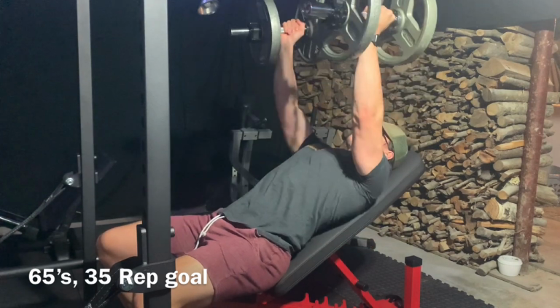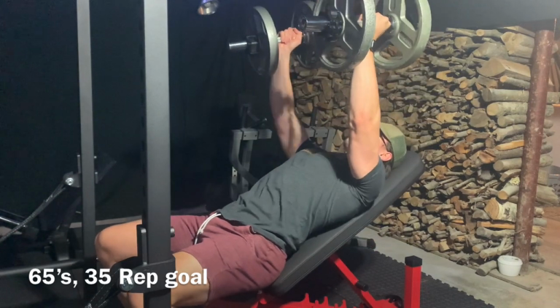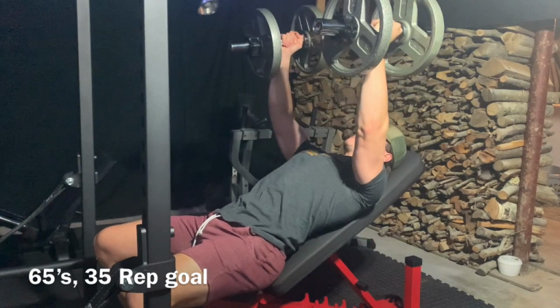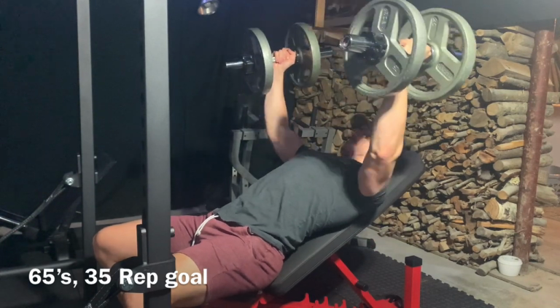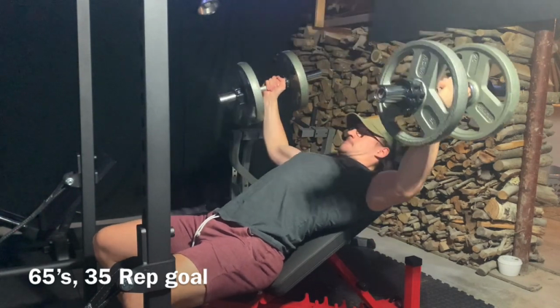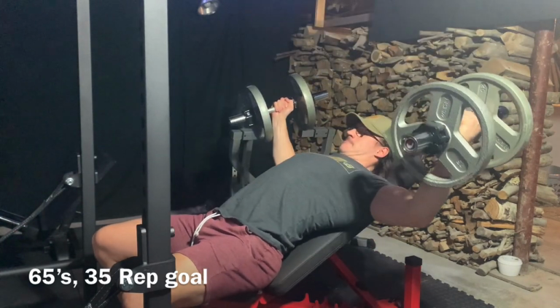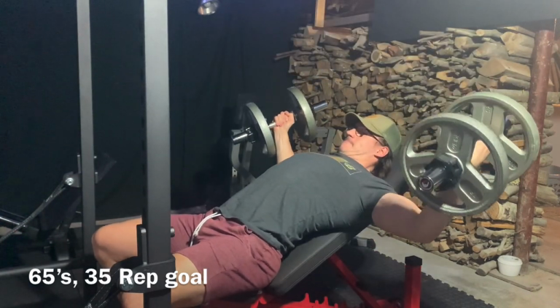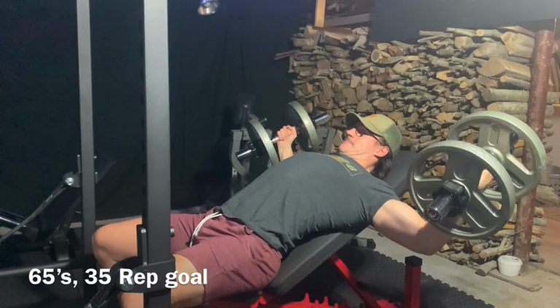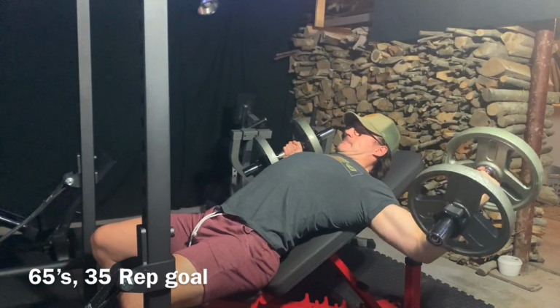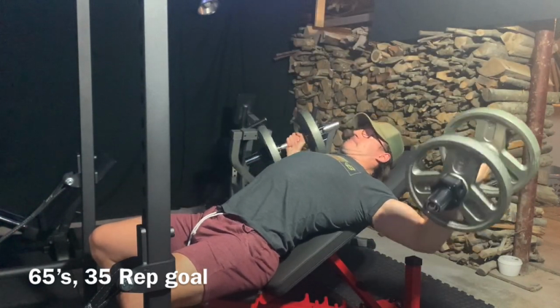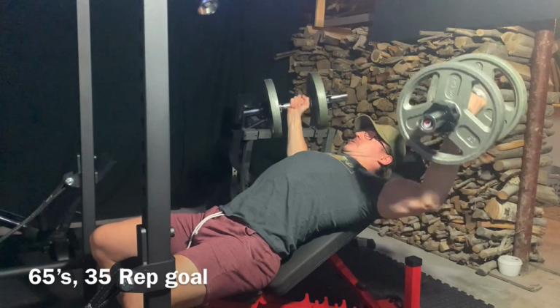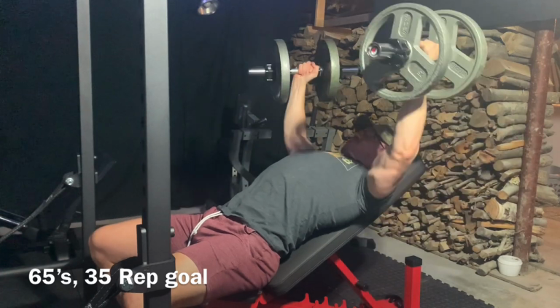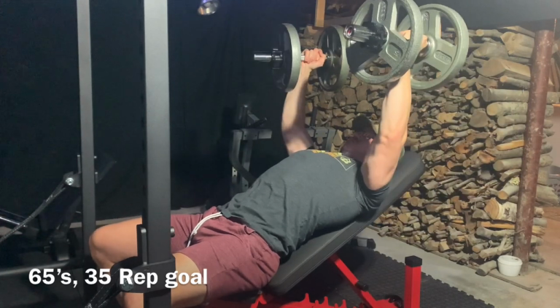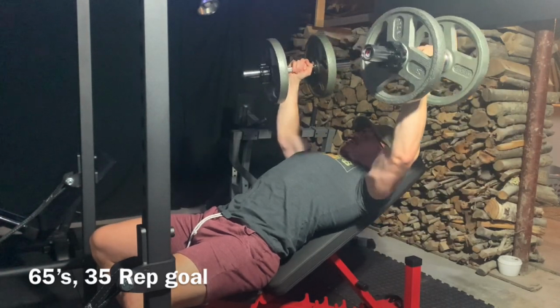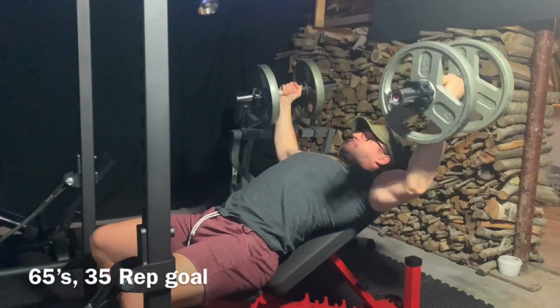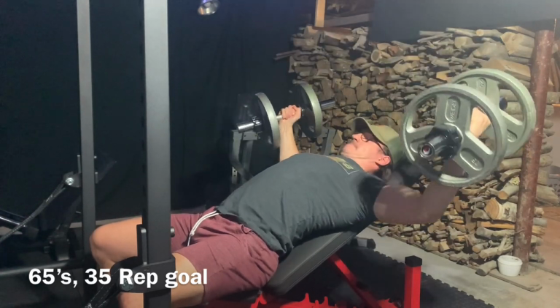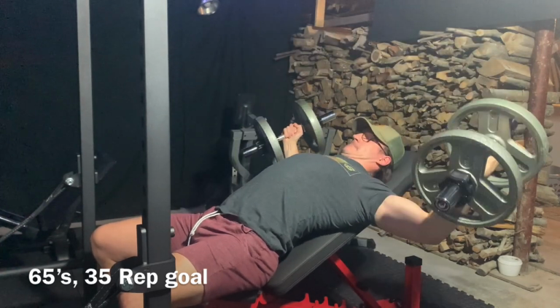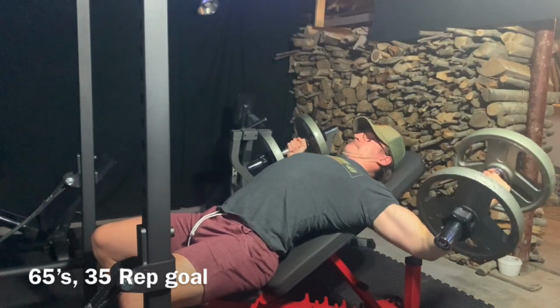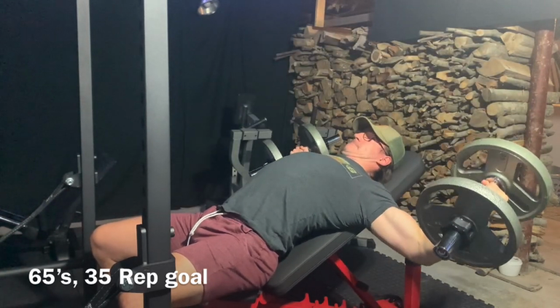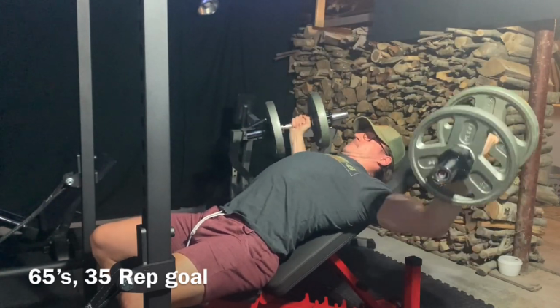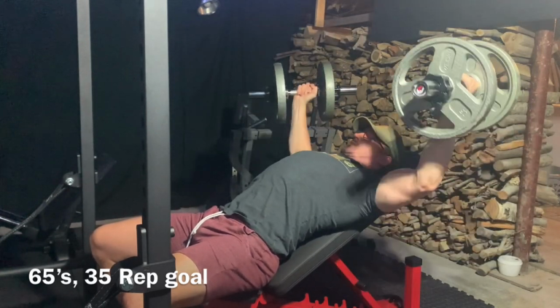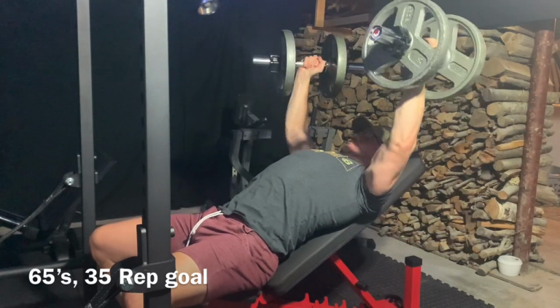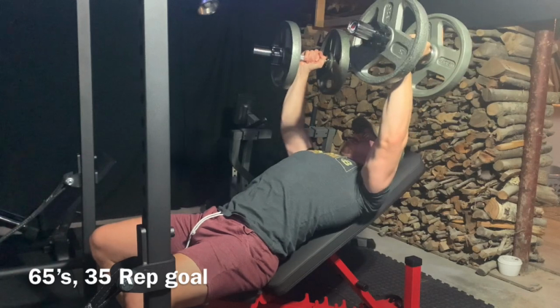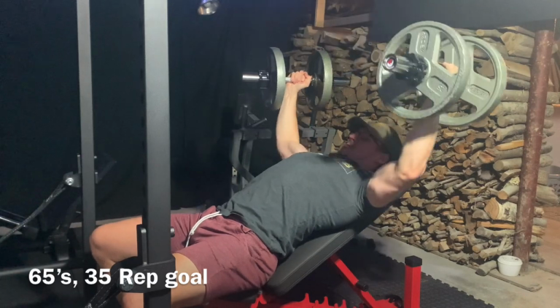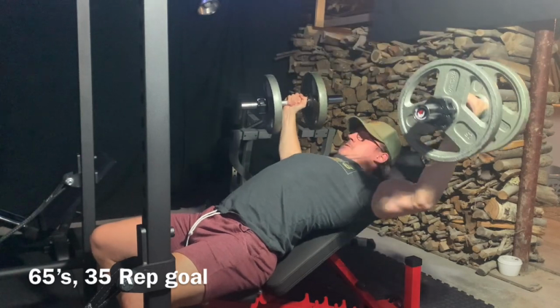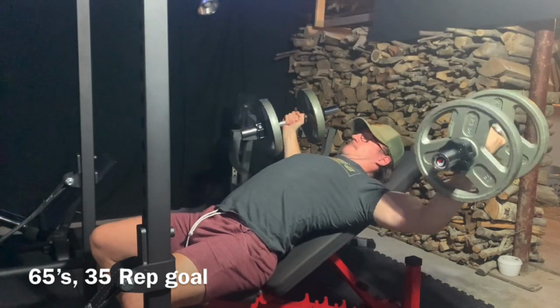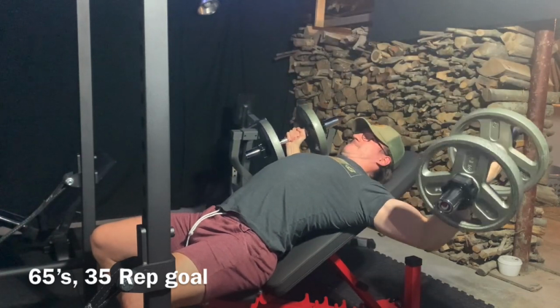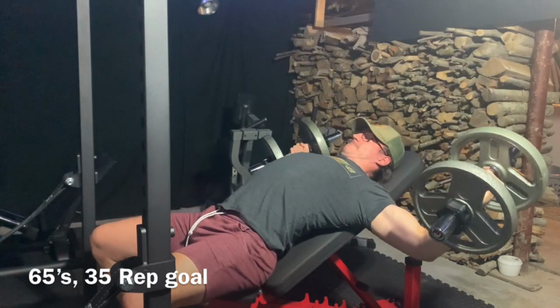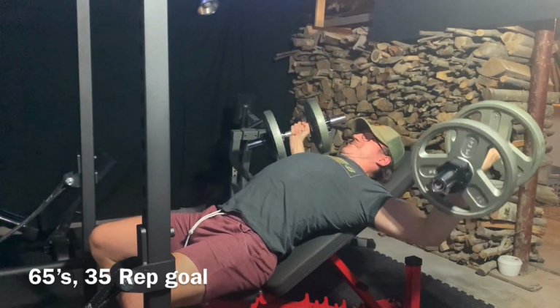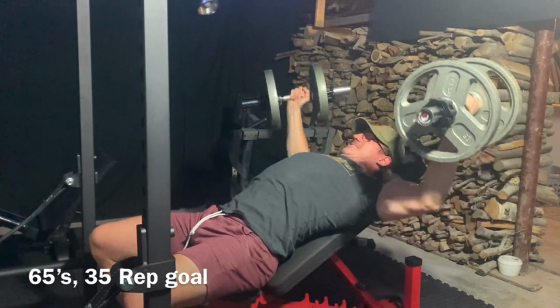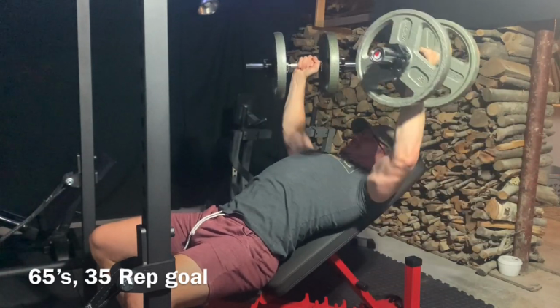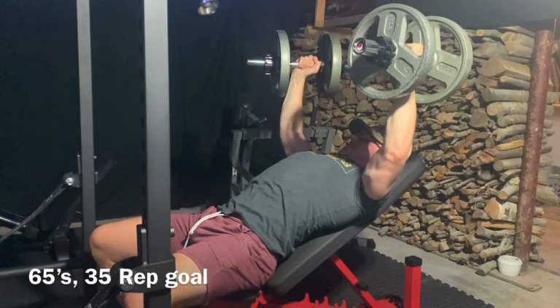I want to do a commentary throughout today's workout and just go through what's going on in my head through each lift, why I'm doing each lift — a full programming, execution, and mindset commentary for this video.